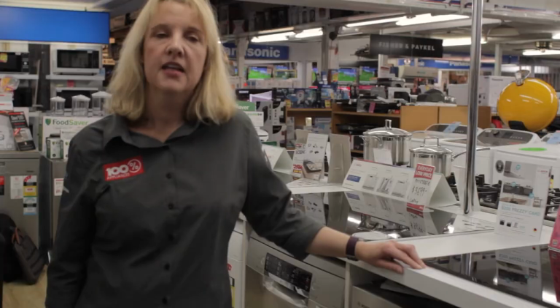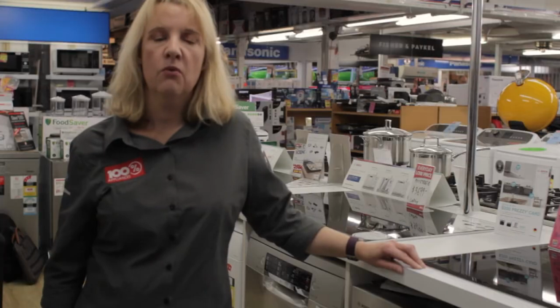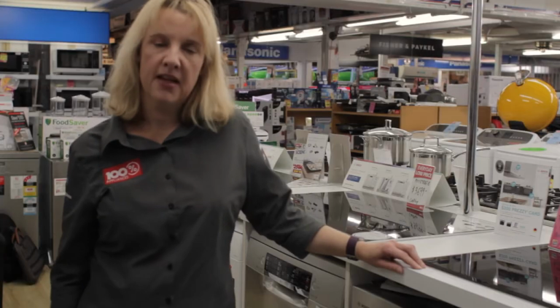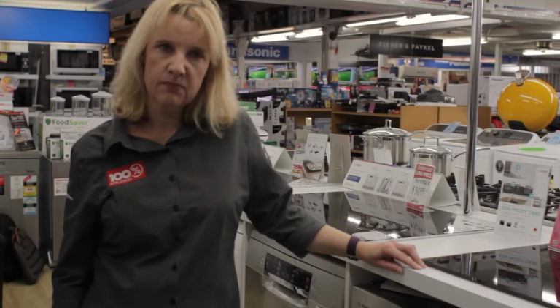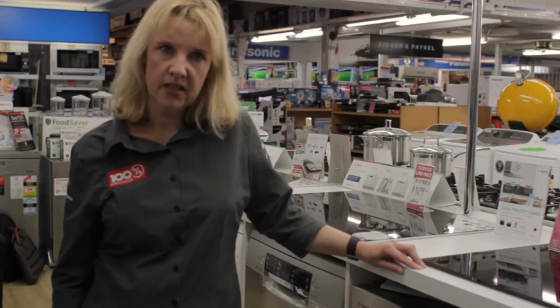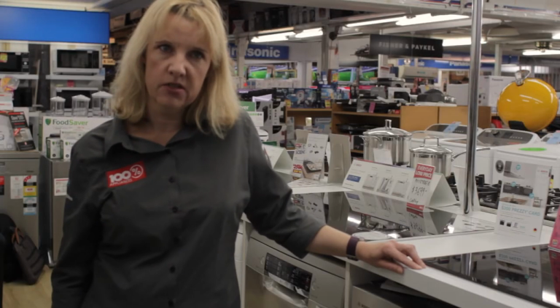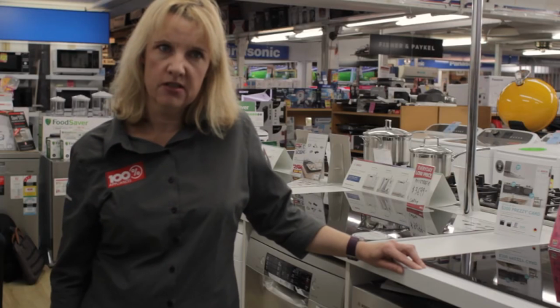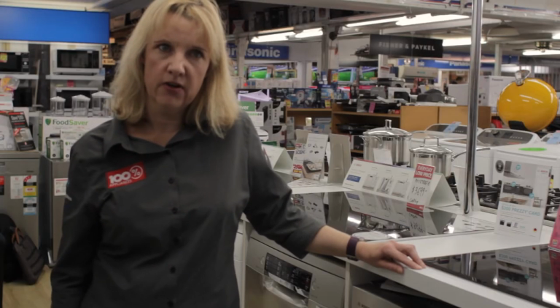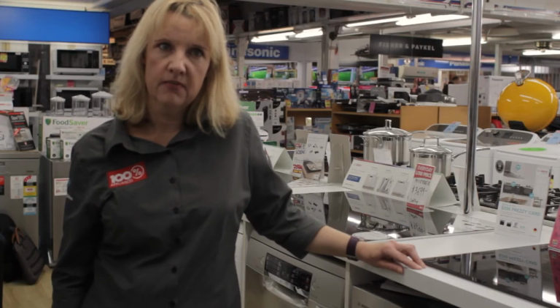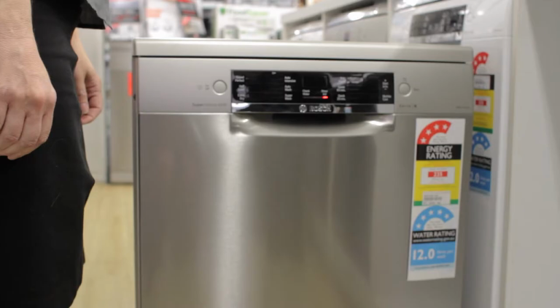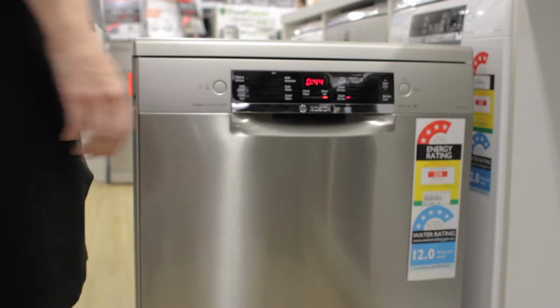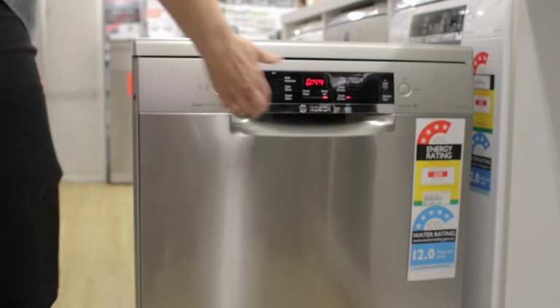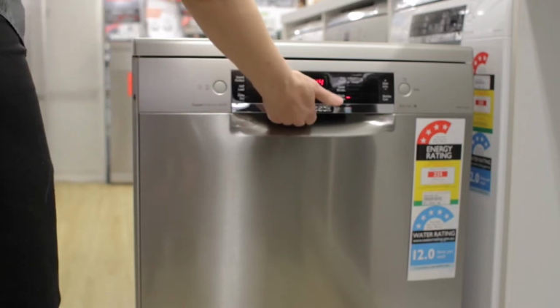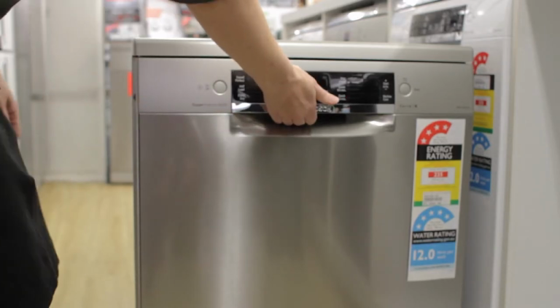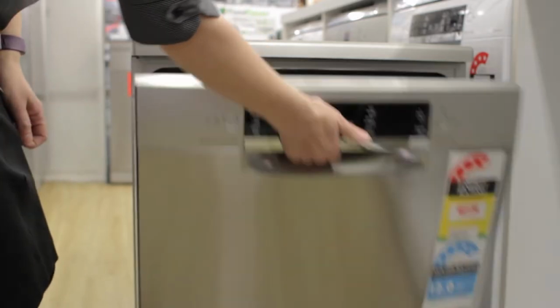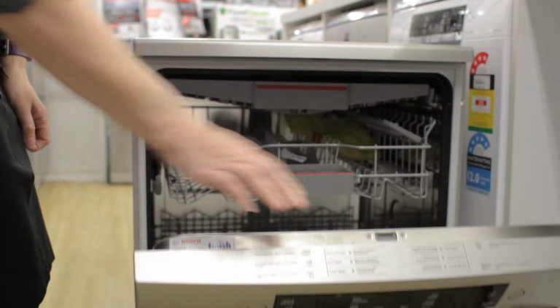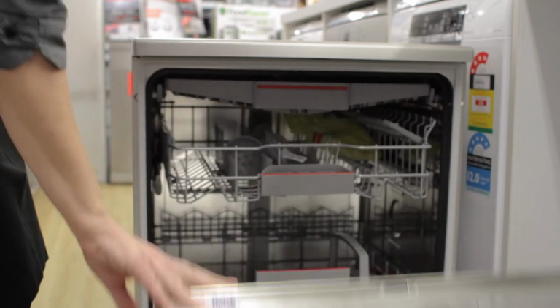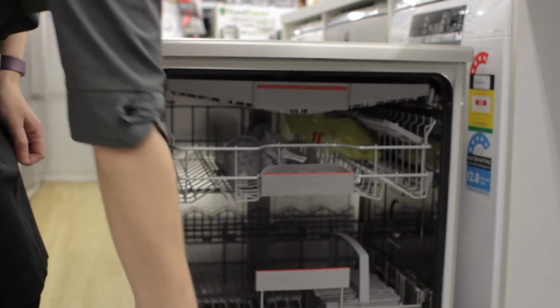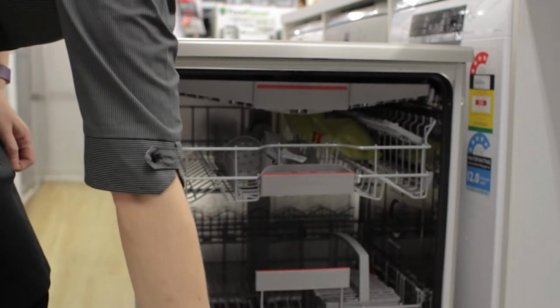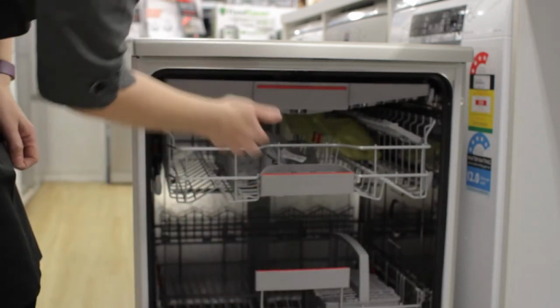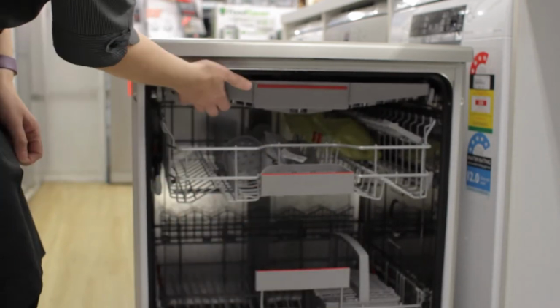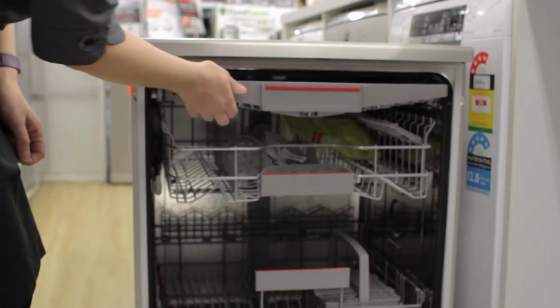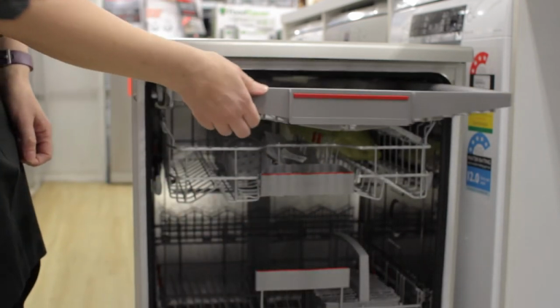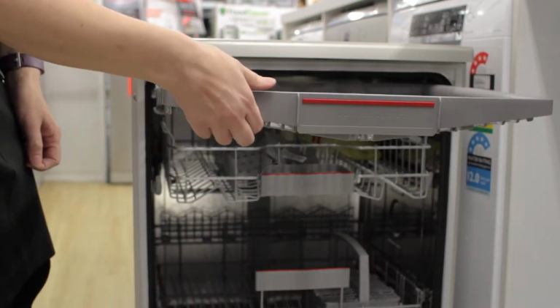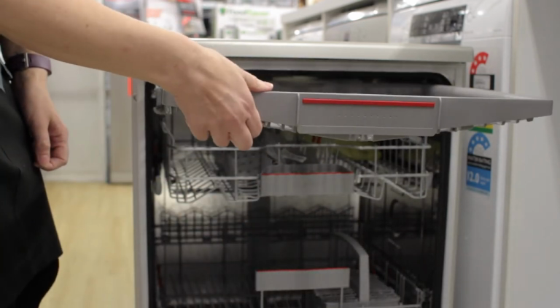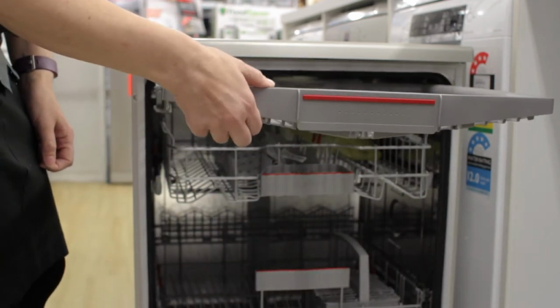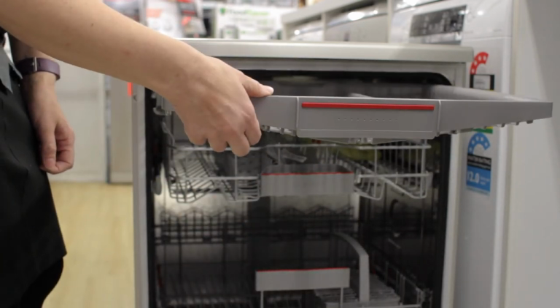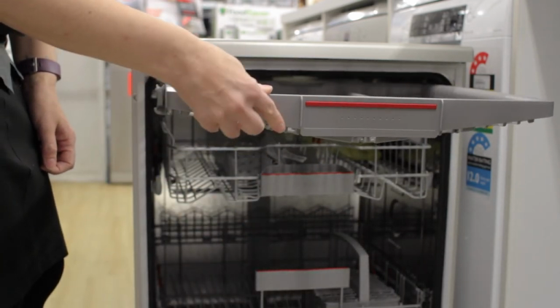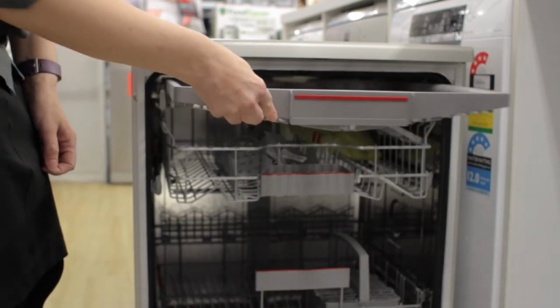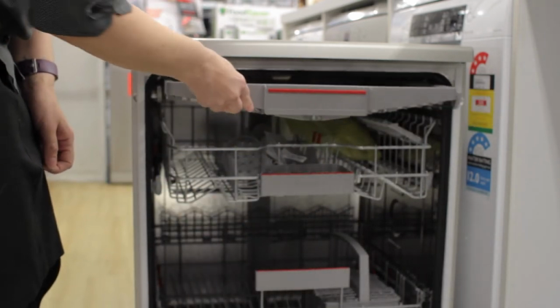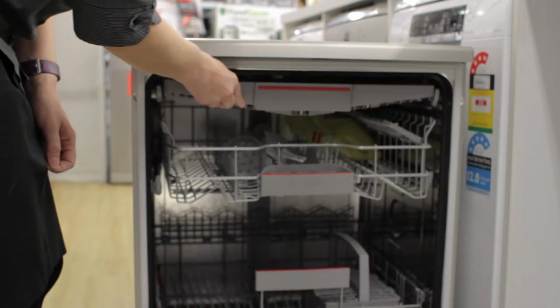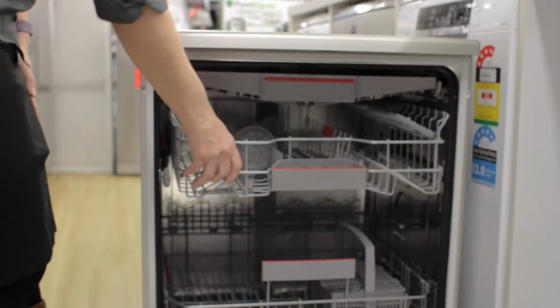Now what makes this particular machine so great? It has a third tray for cutlery, plus if so desired an extra cutlery basket. It has a 5 star water rating and a 4 star energy rating.